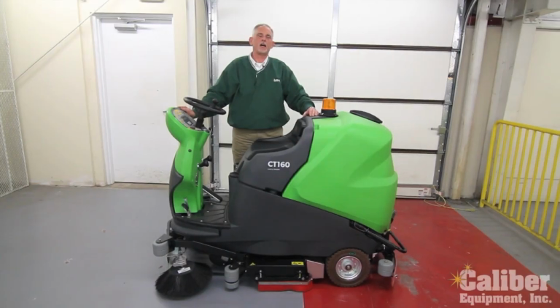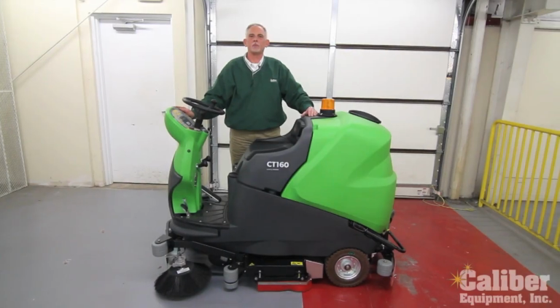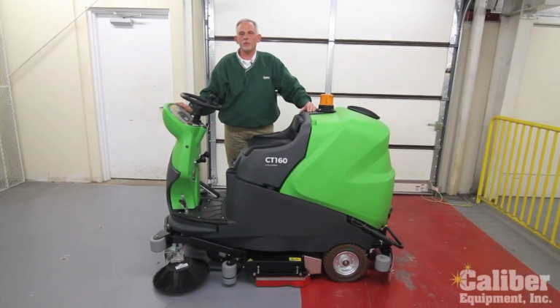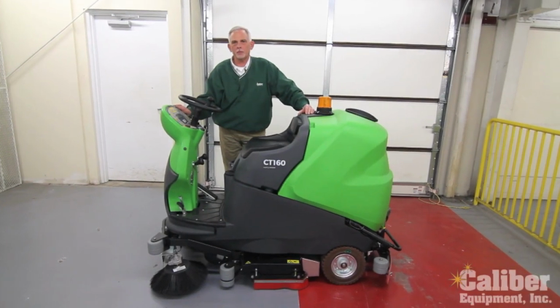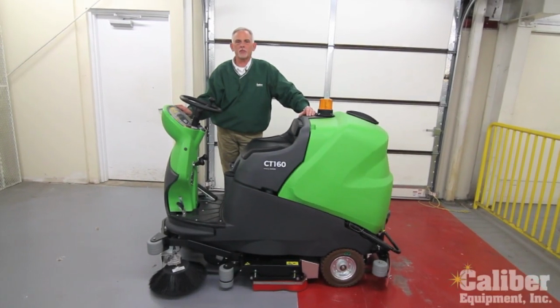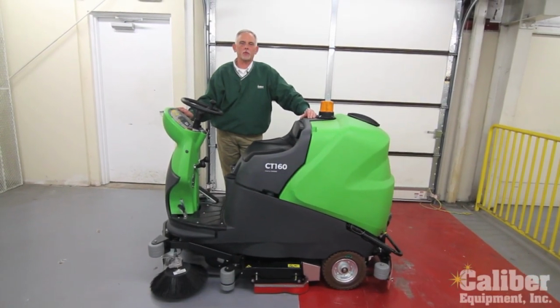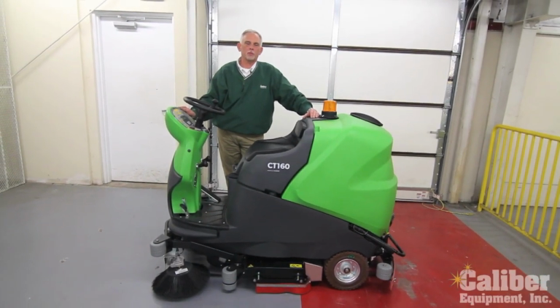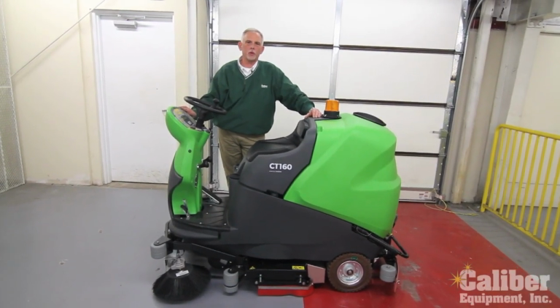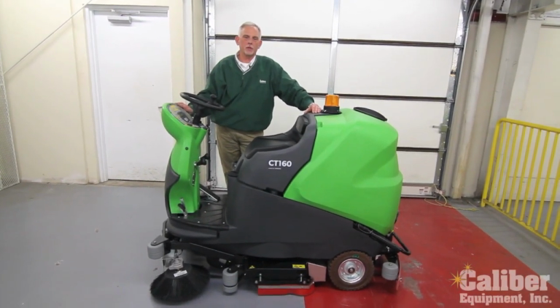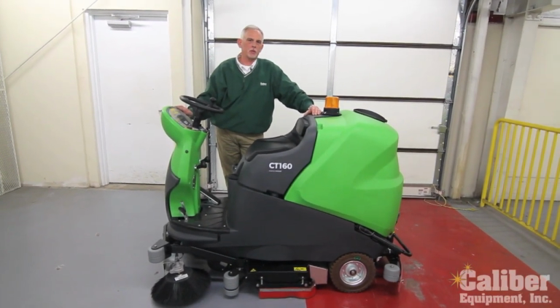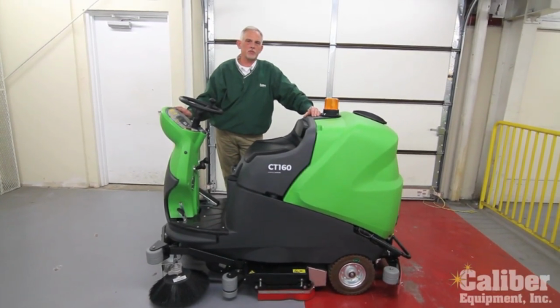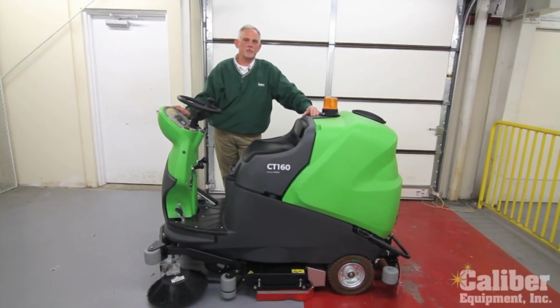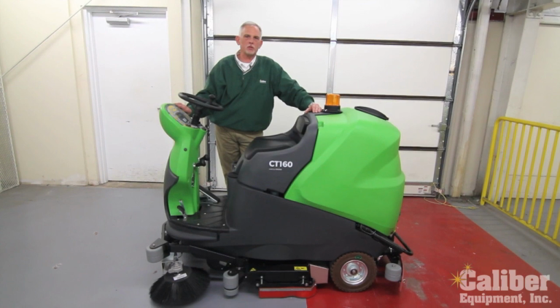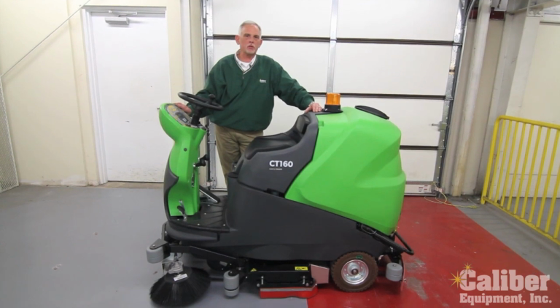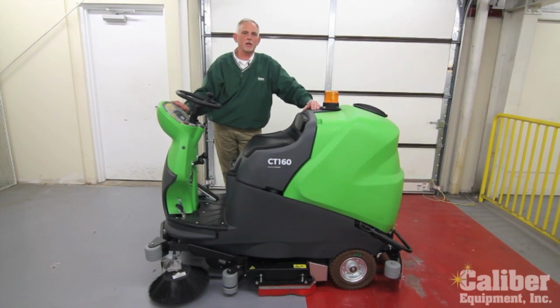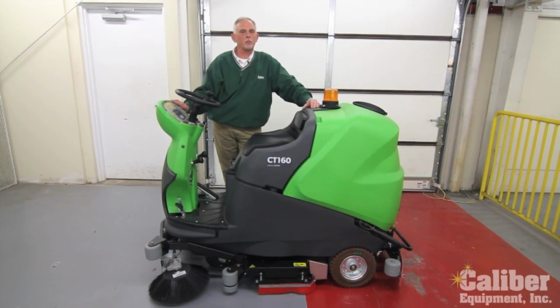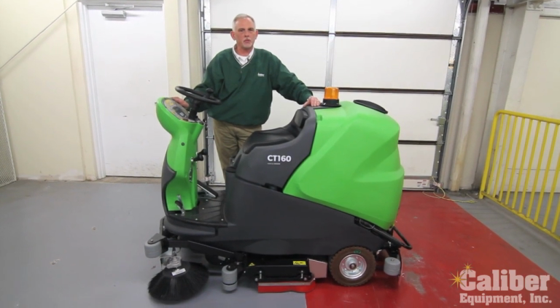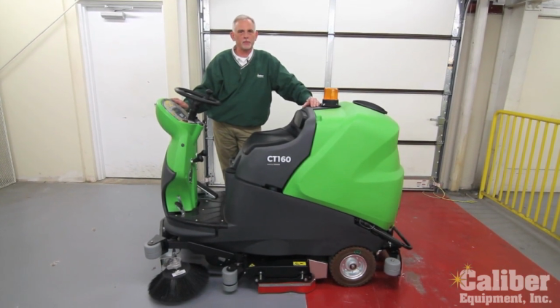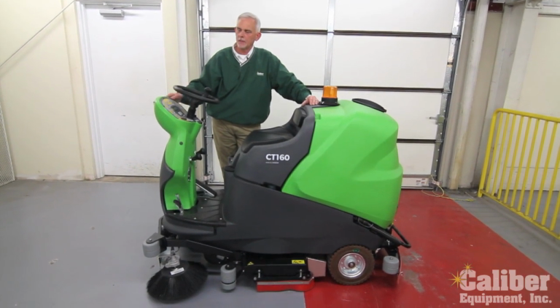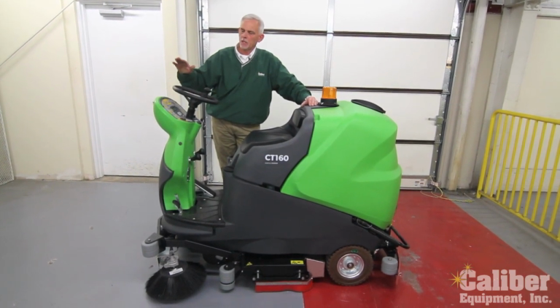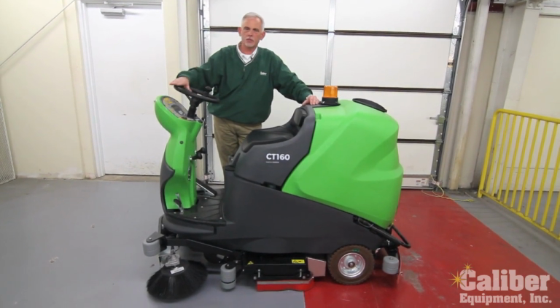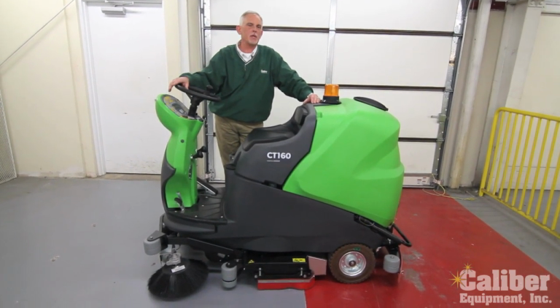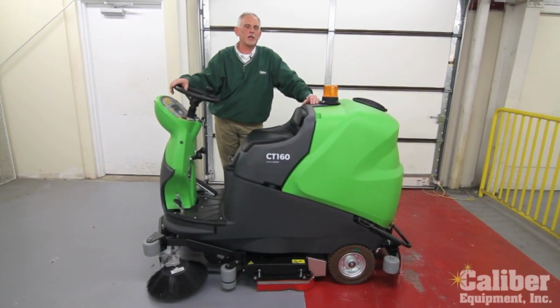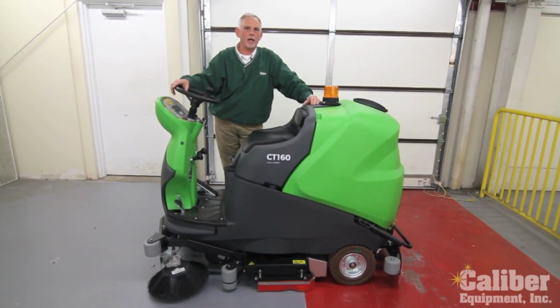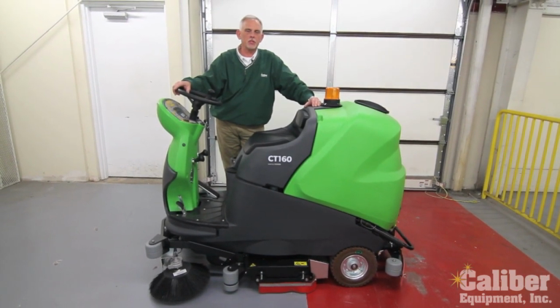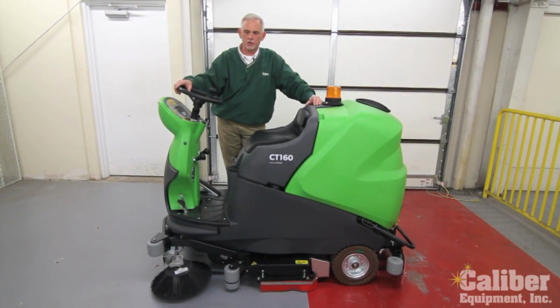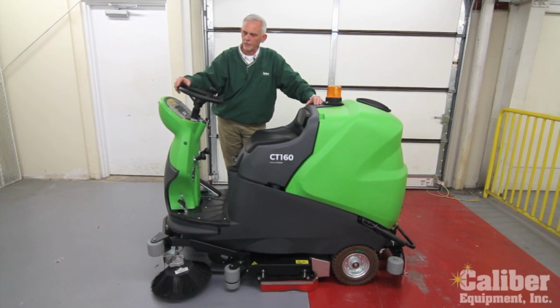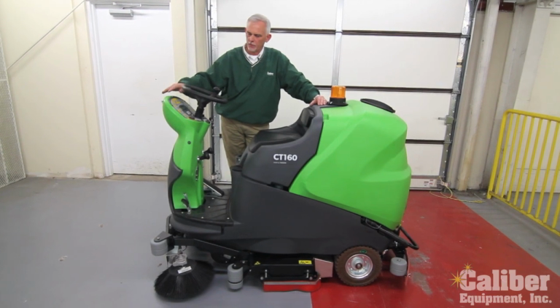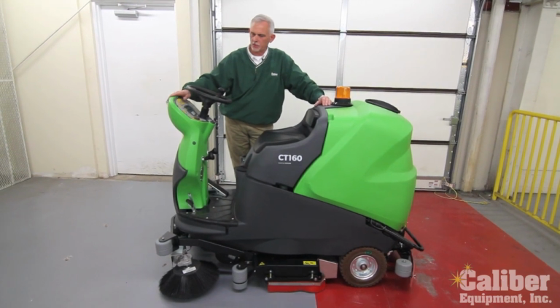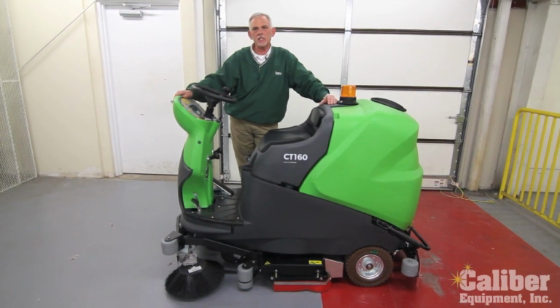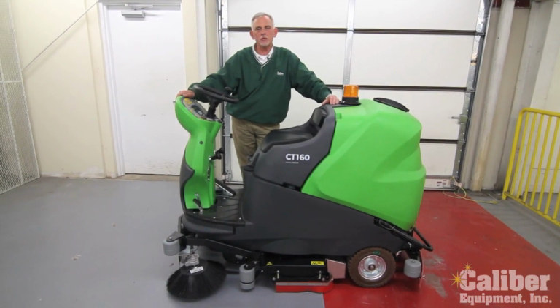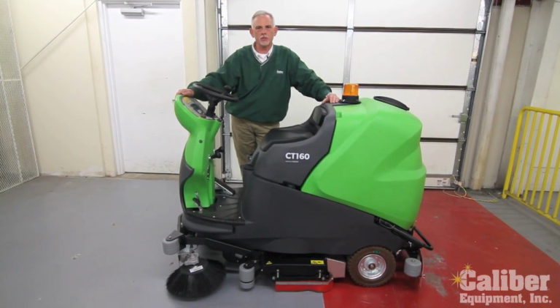Hi, I'm Dave Booth, Vice President of Sales with Caliber Equipment. What I'd like to do today is just take a few minutes to talk to you about another one of the products we offer. This is from the manufacturer IPC Eagle and this is the CT160.